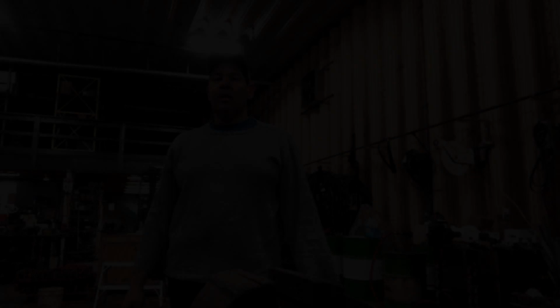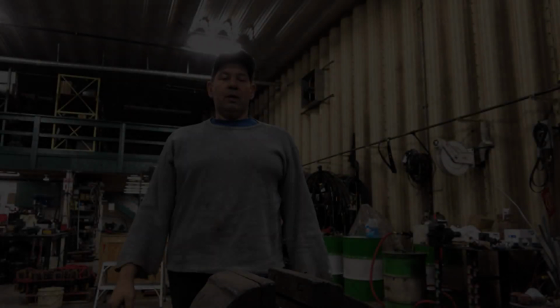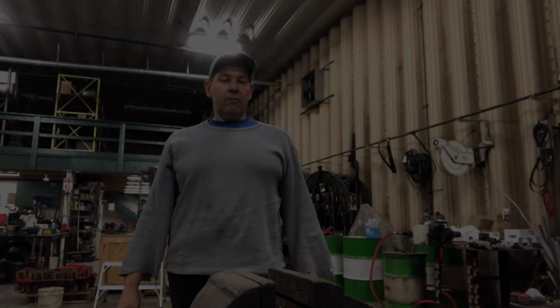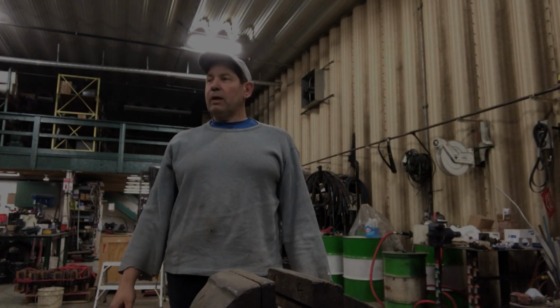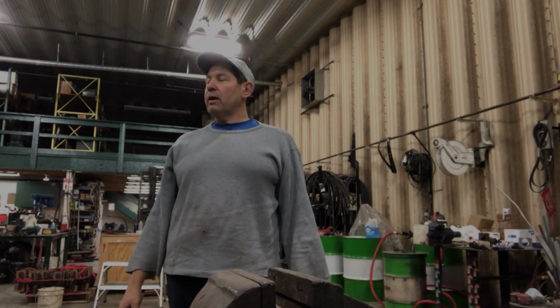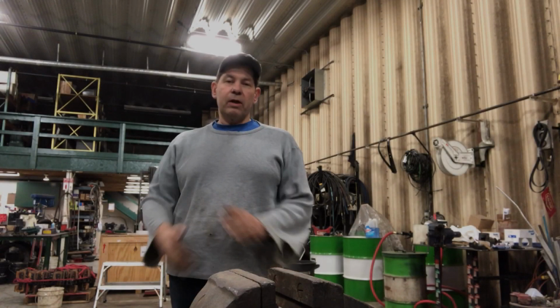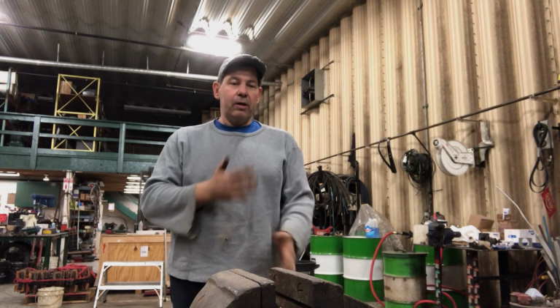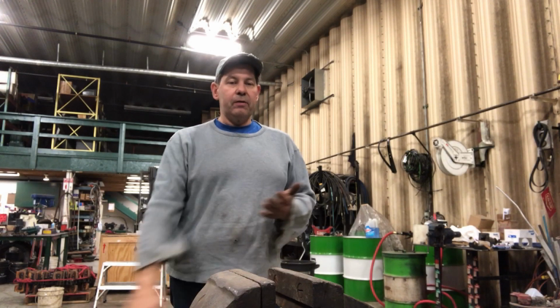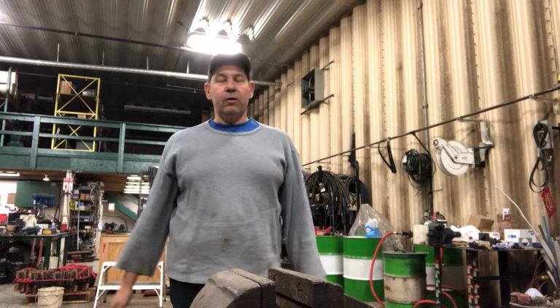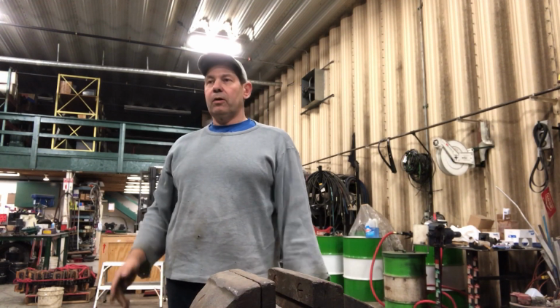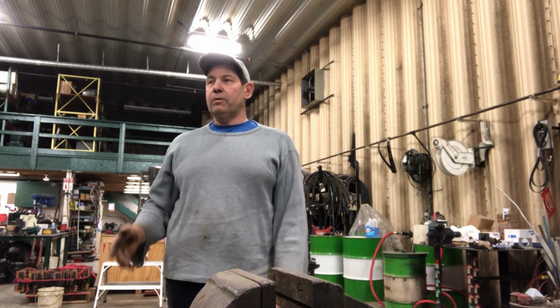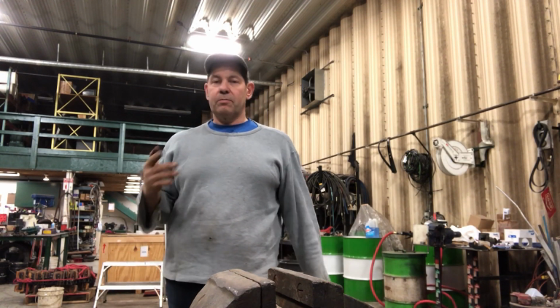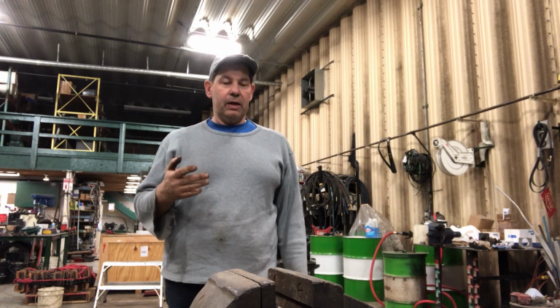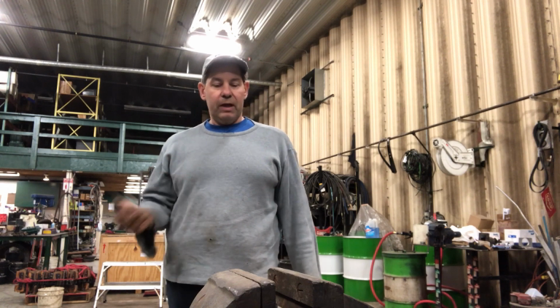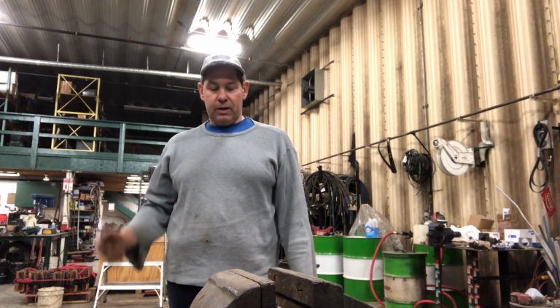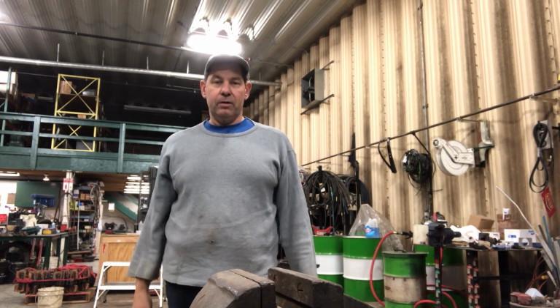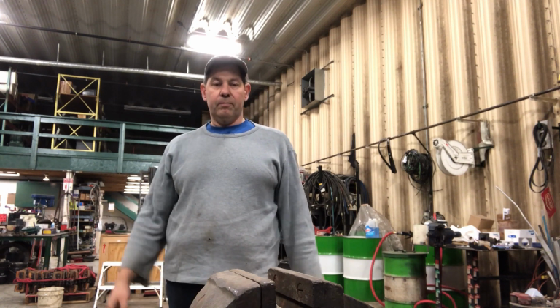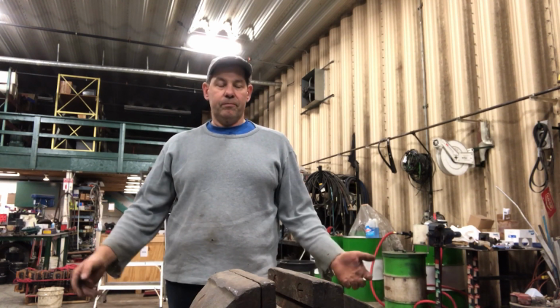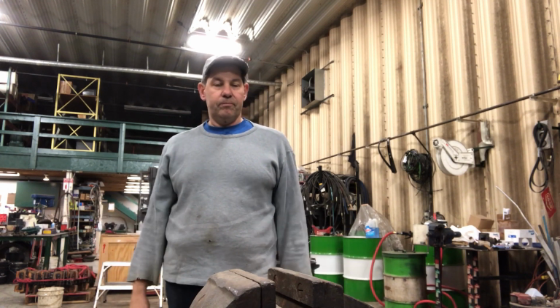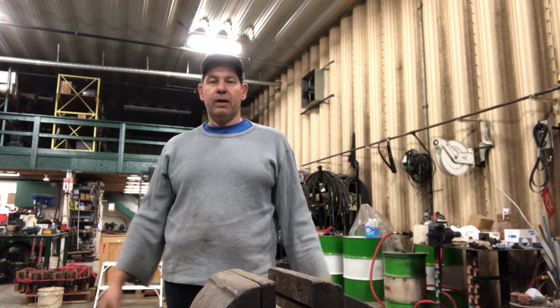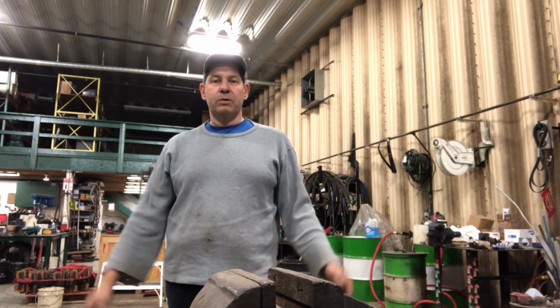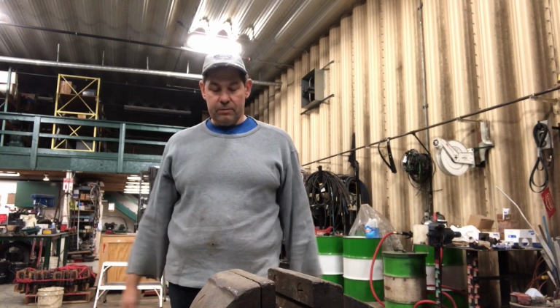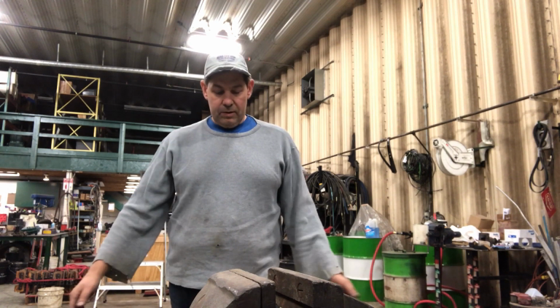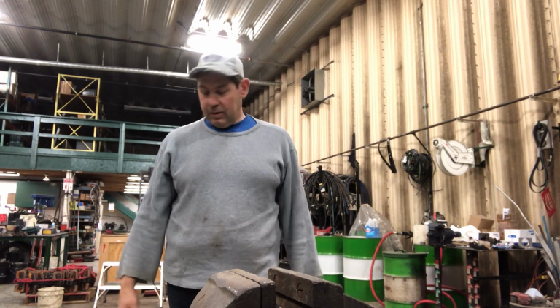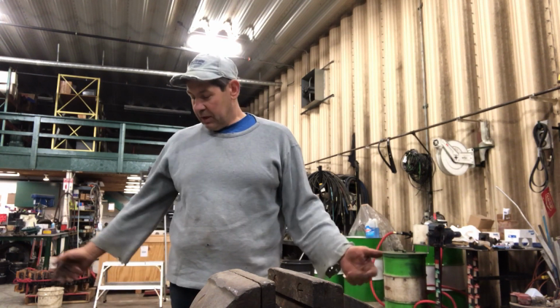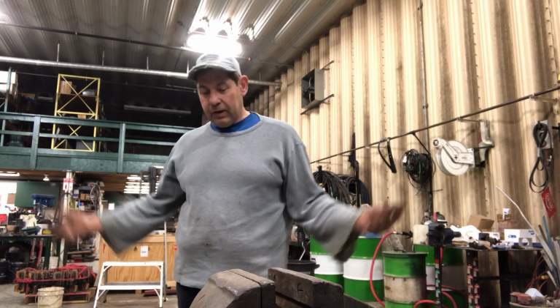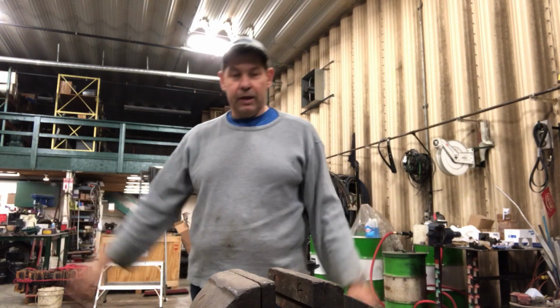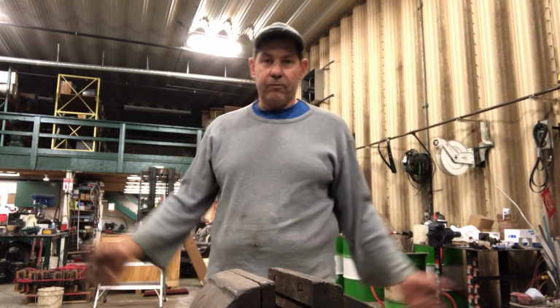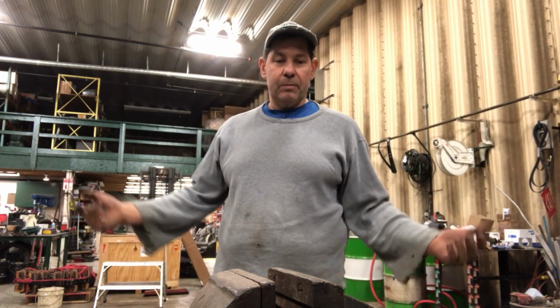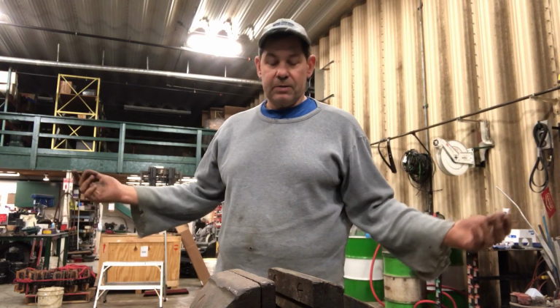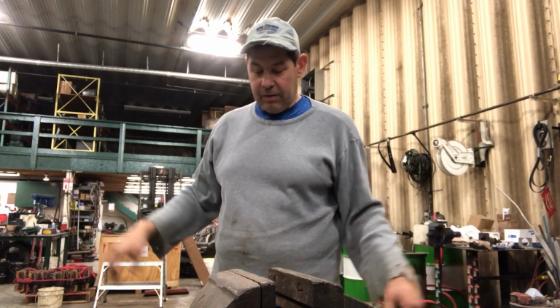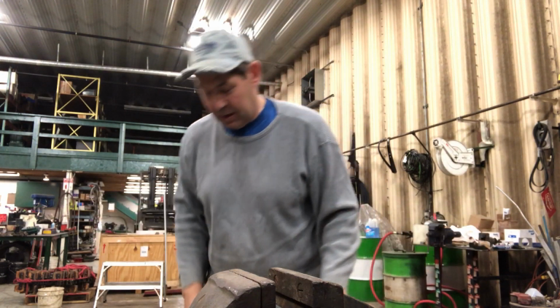Hey everybody. Quite a while ago I made a video on making a radius cutter as a project, and the project is finally done. It took forever because I don't have much time.